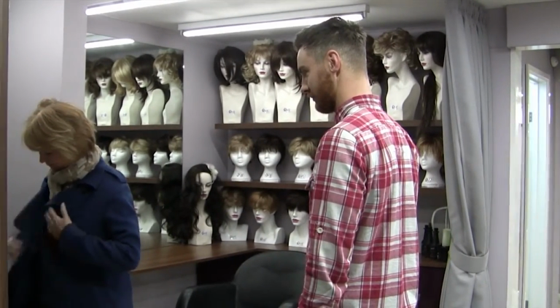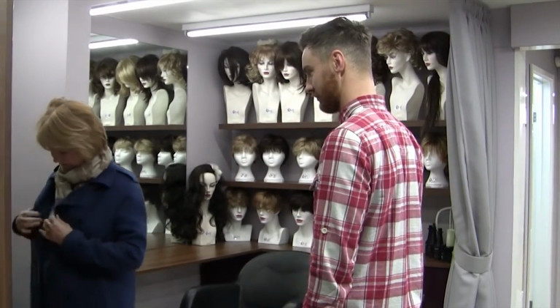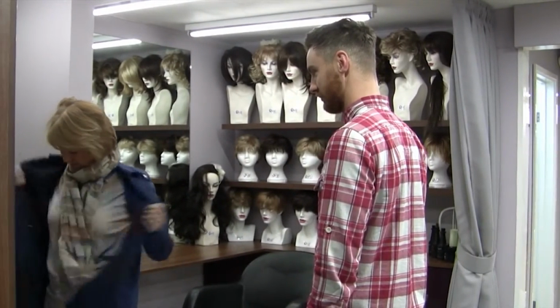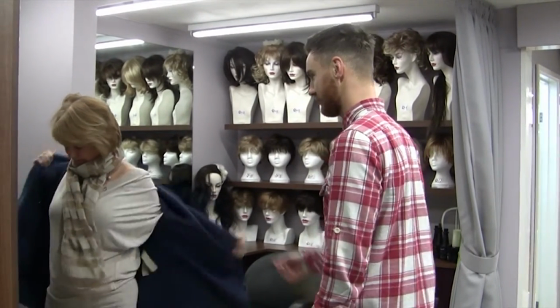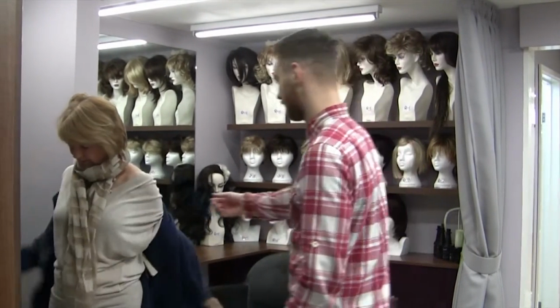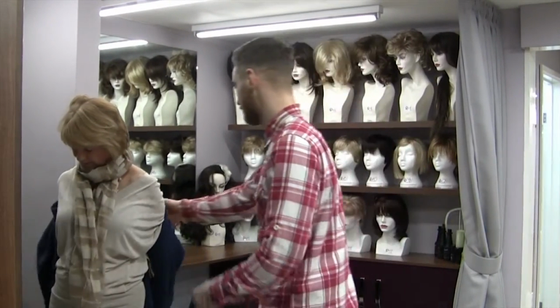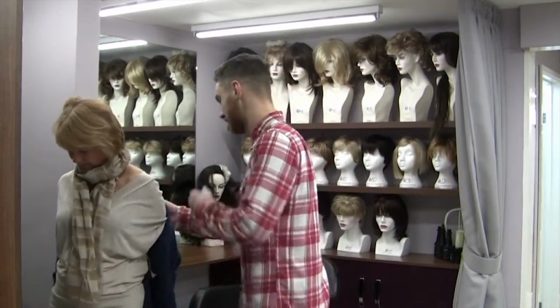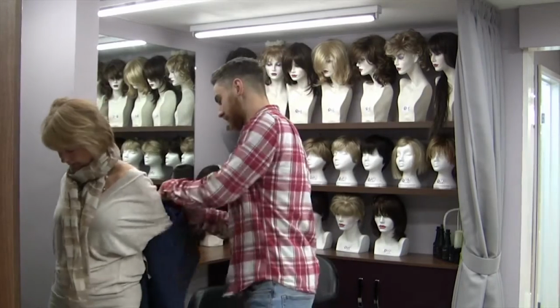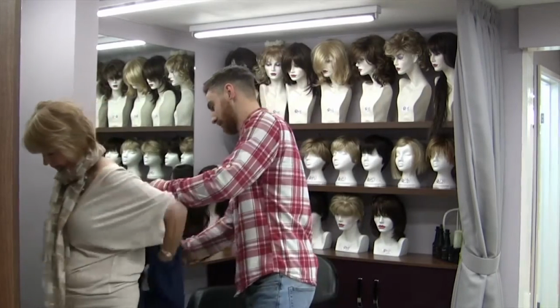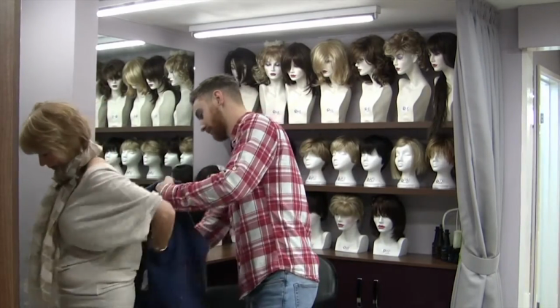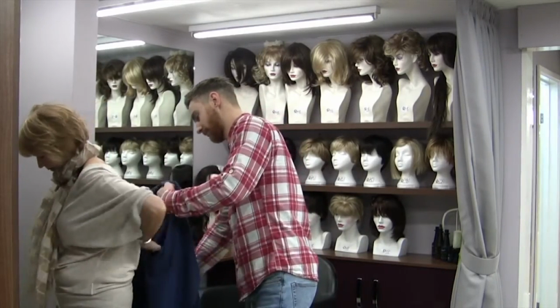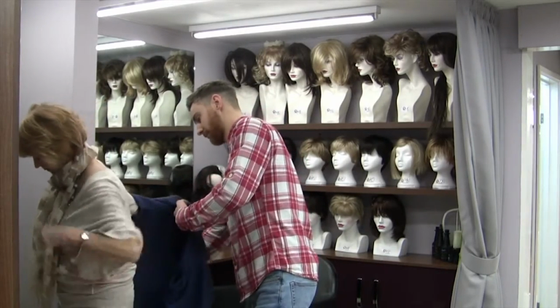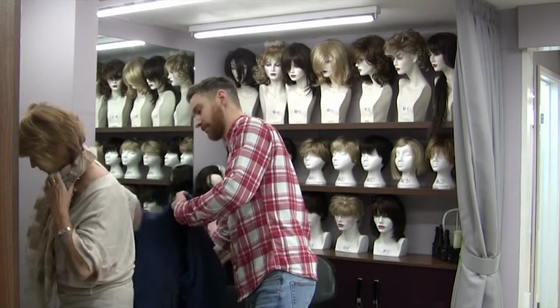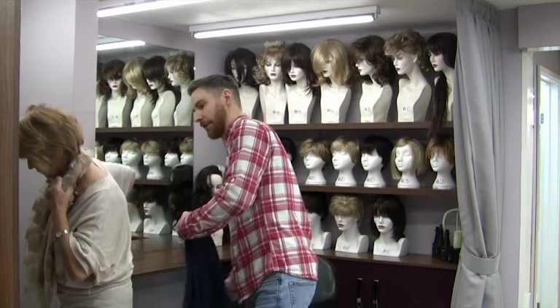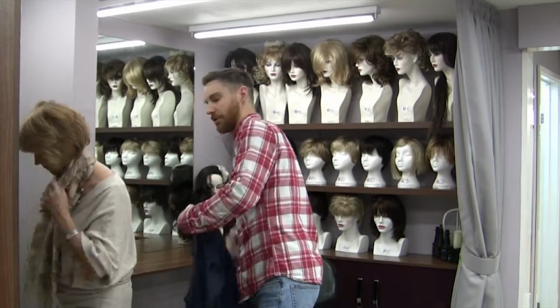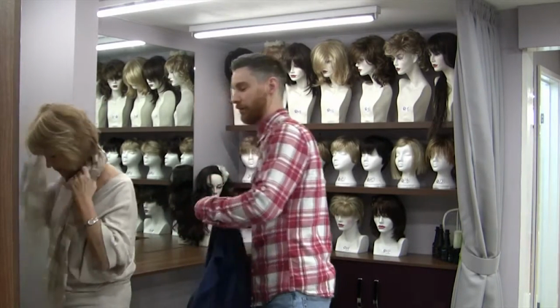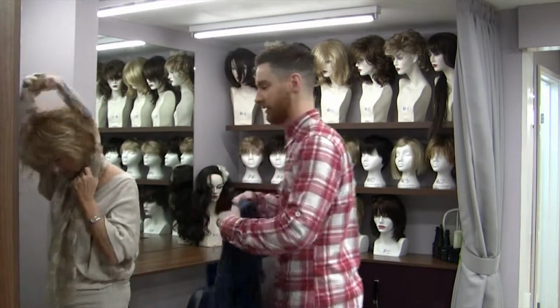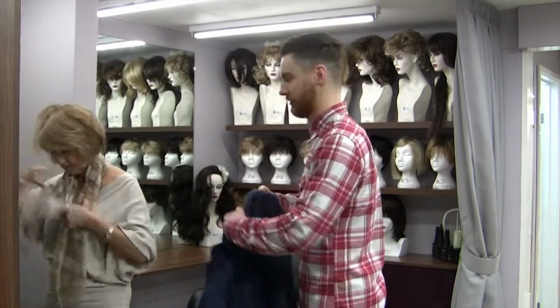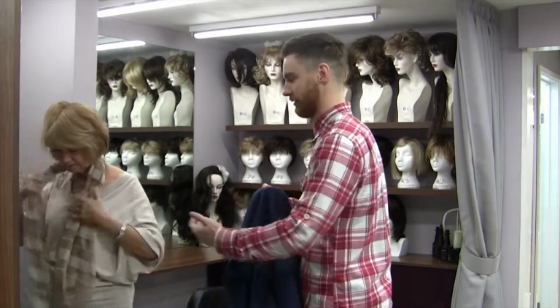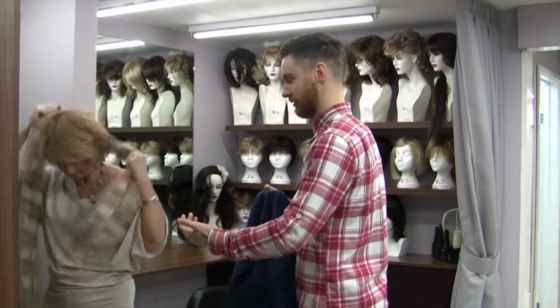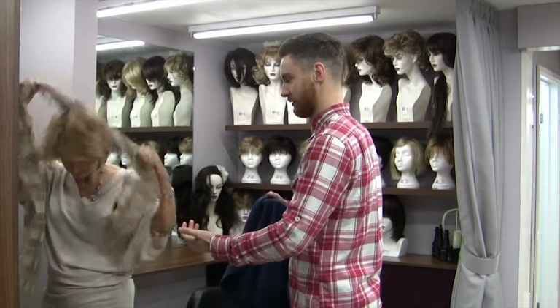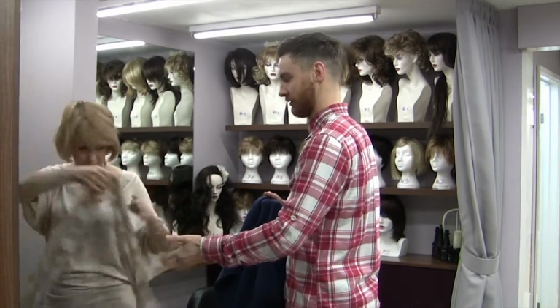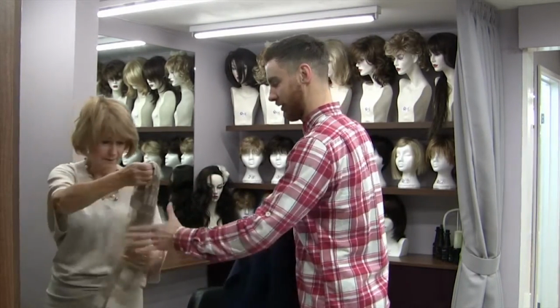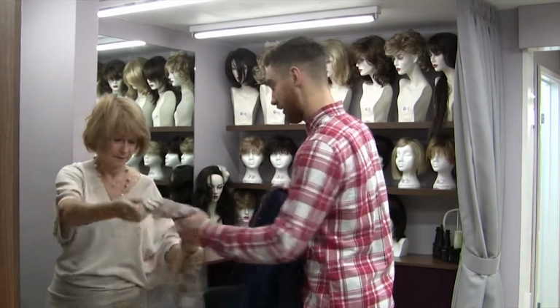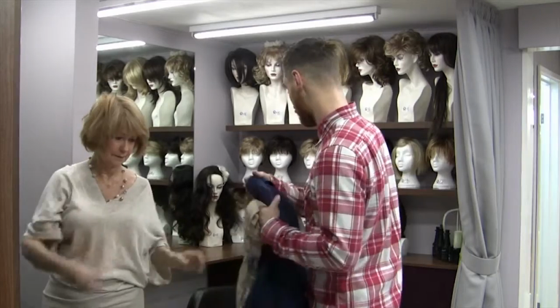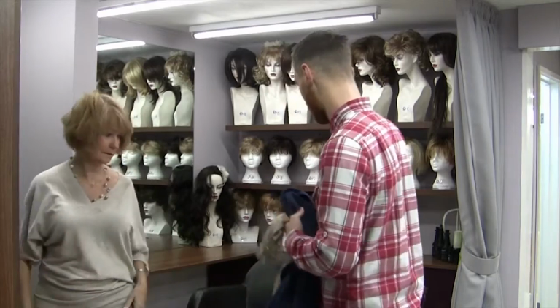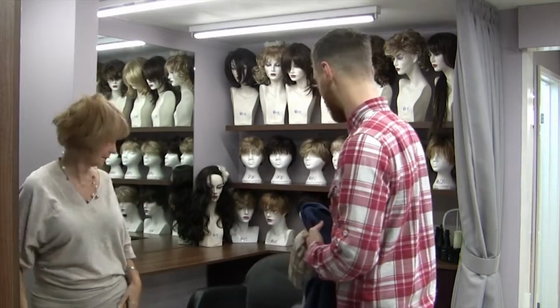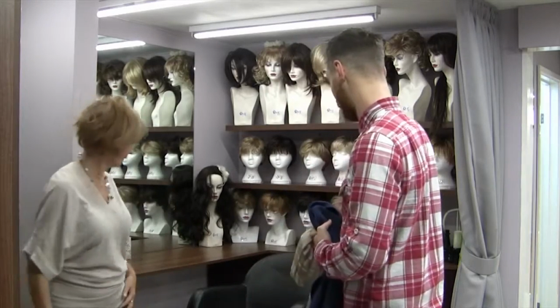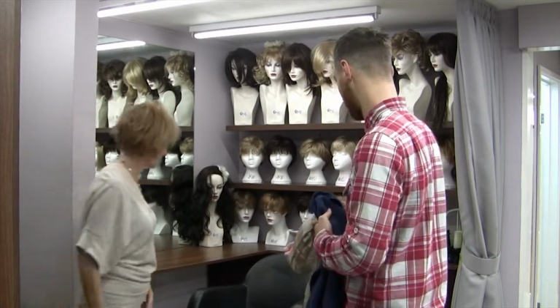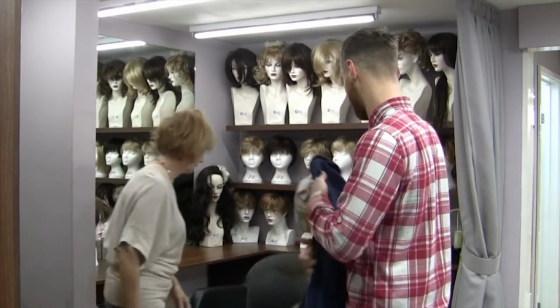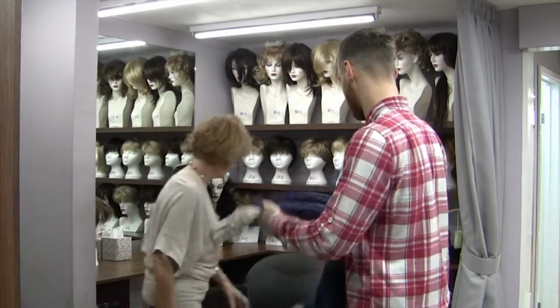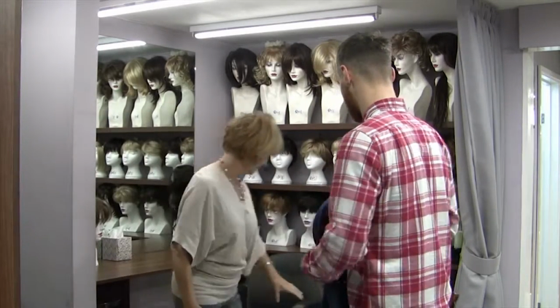Once in our wig centre you'll be welcomed by one of our professionally trained staff and then taken through to one of our discrete consultation rooms where you'll be able to make yourself comfortable.